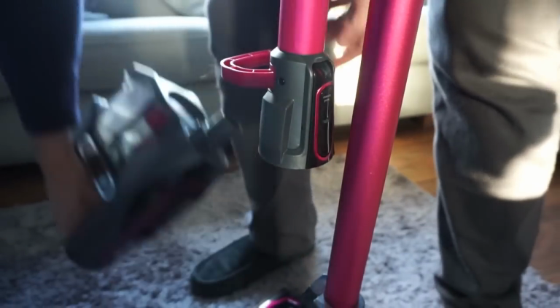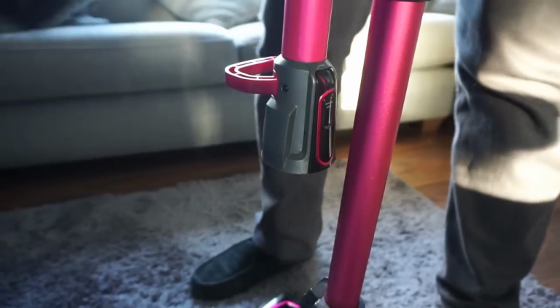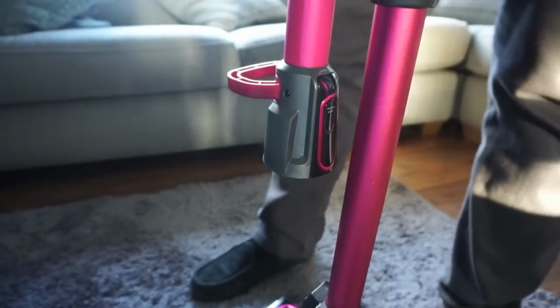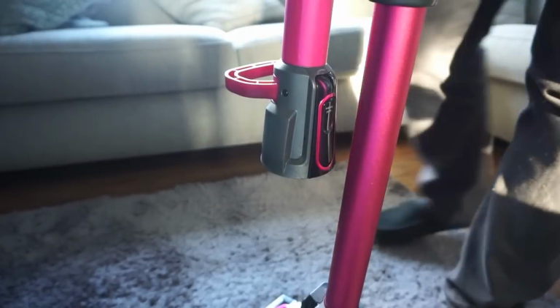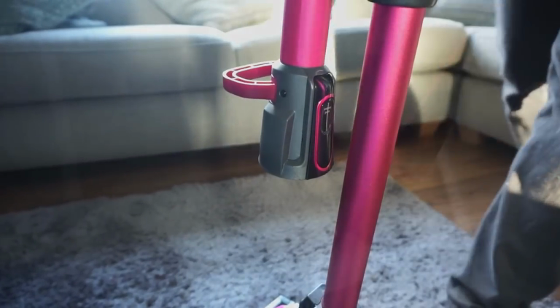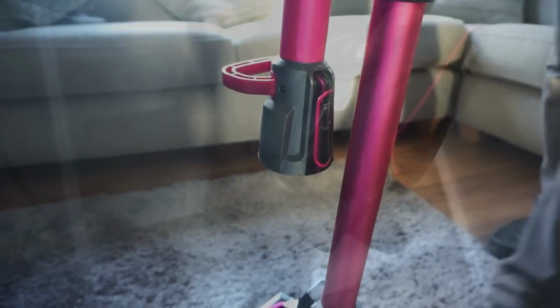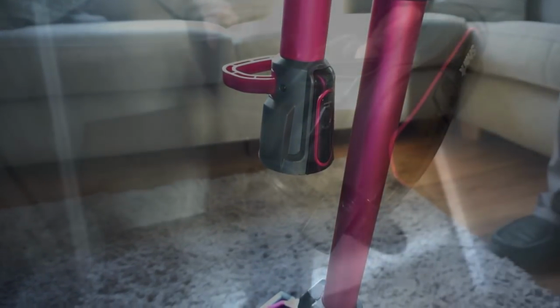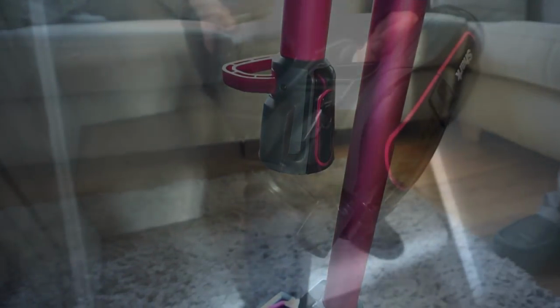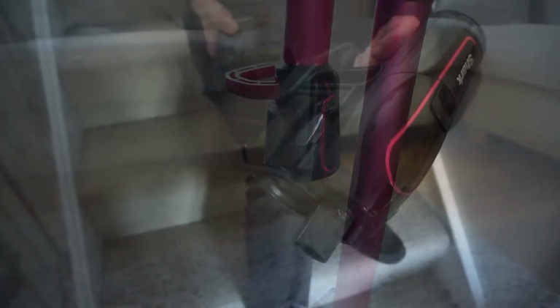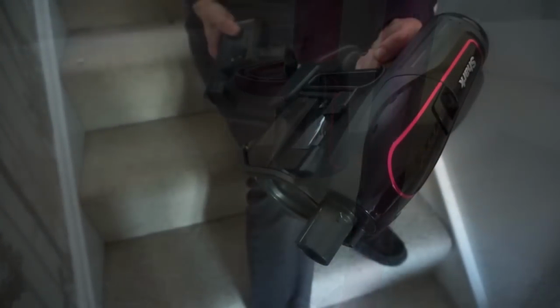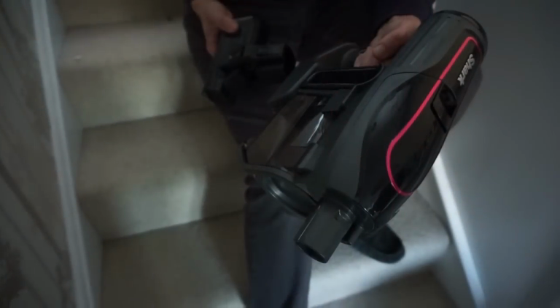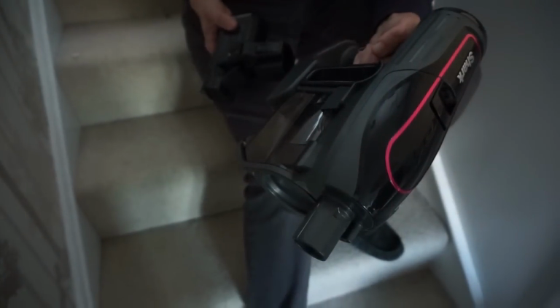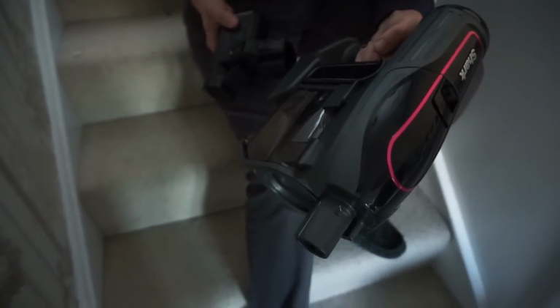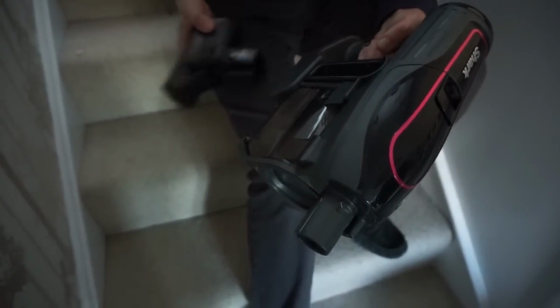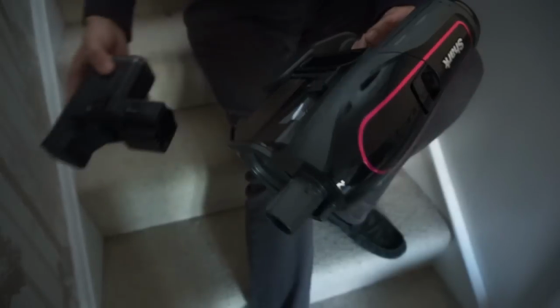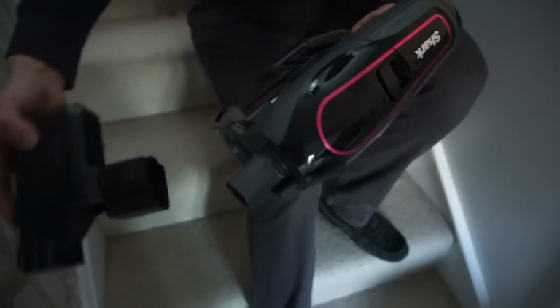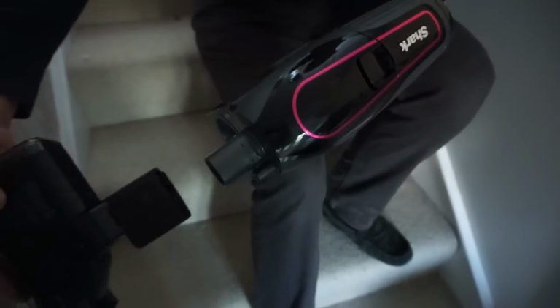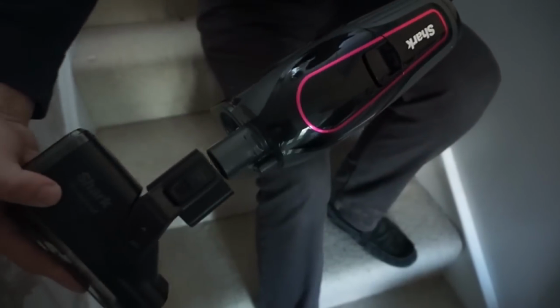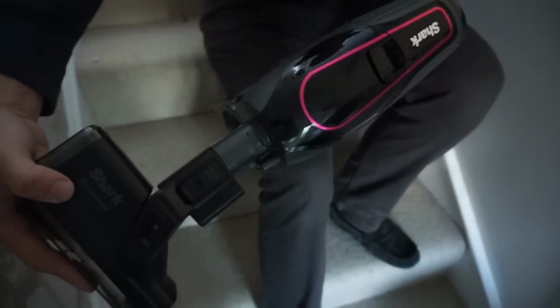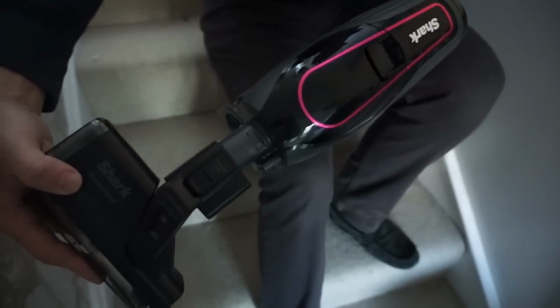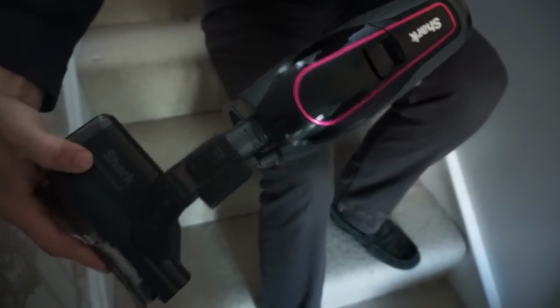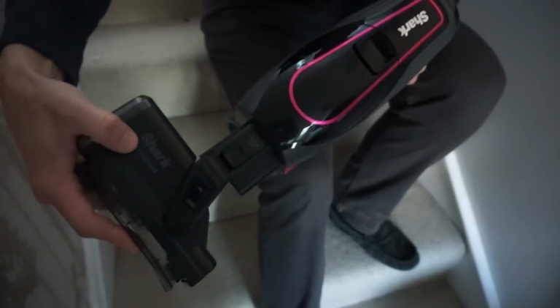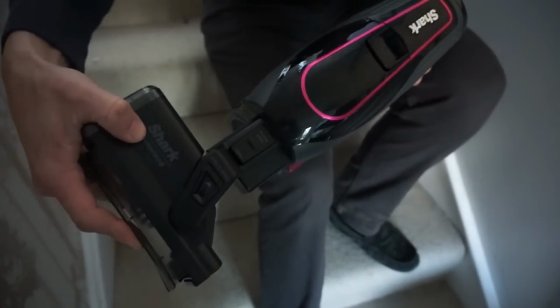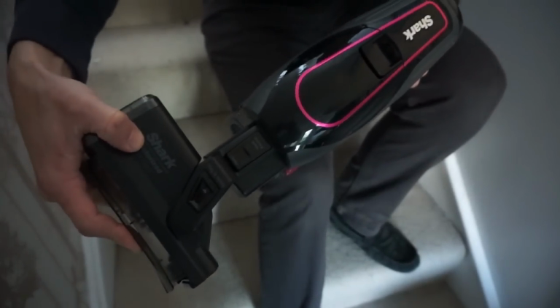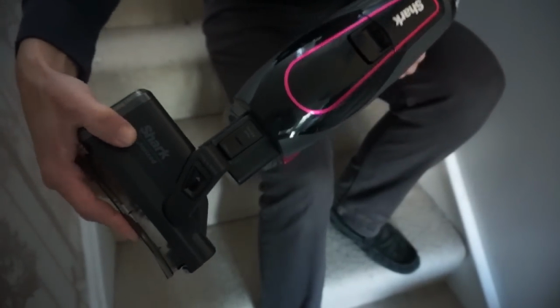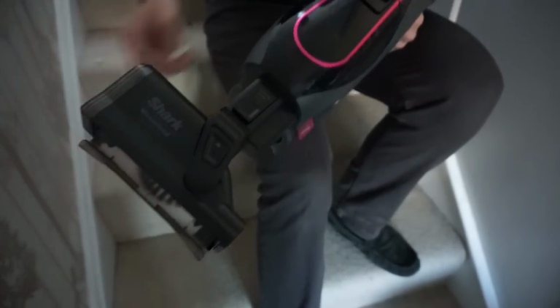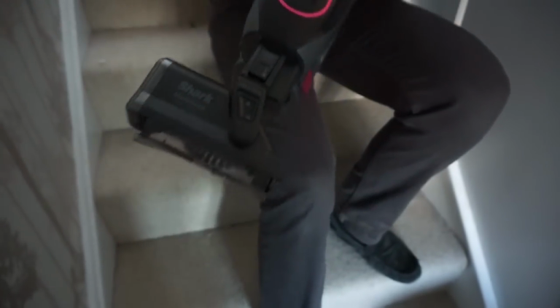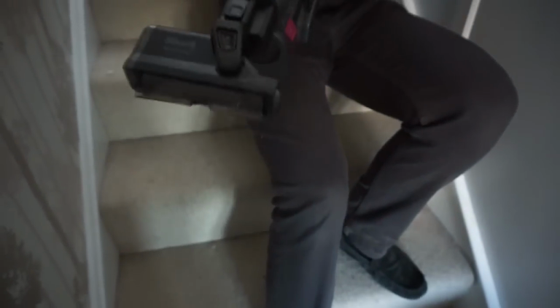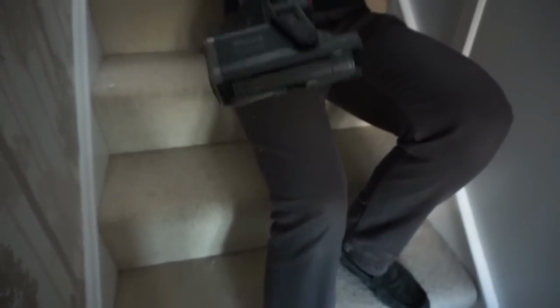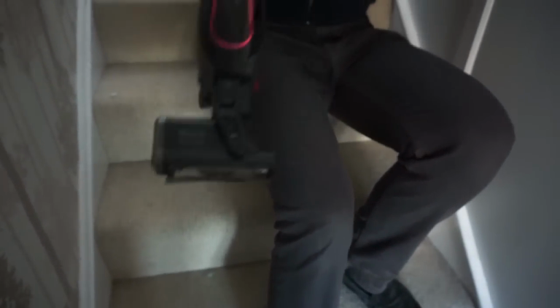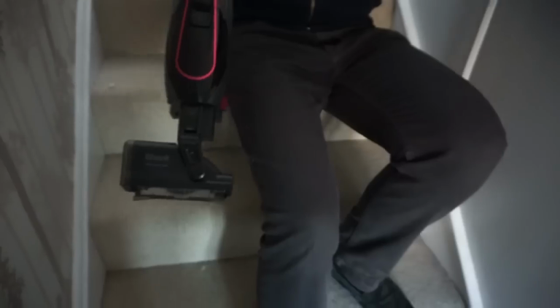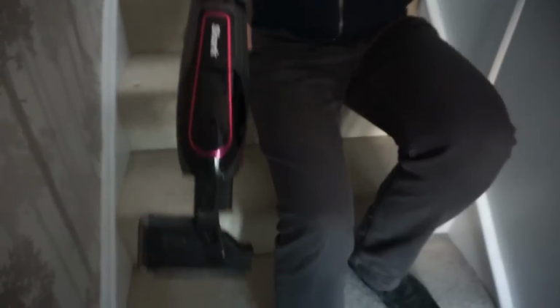I love this function because it makes it so easy to use. It's got loads of accessories that come standard with it.